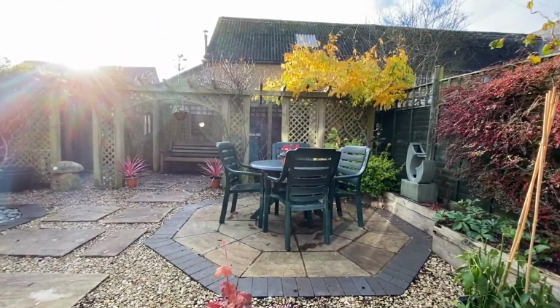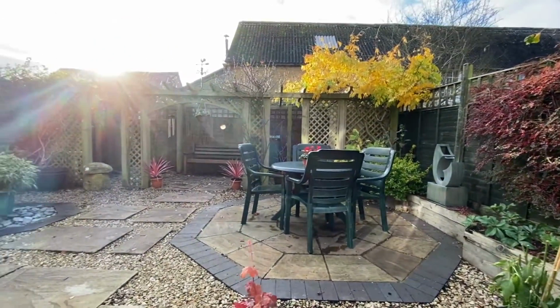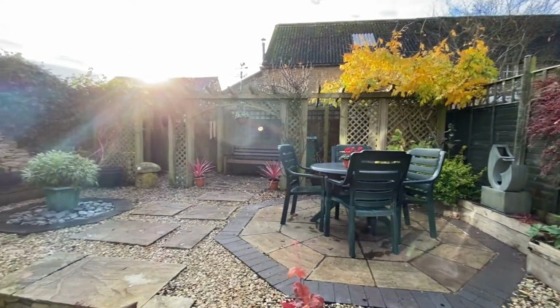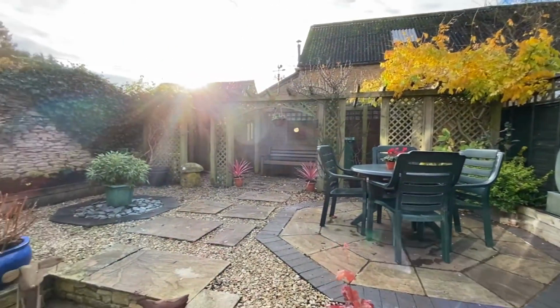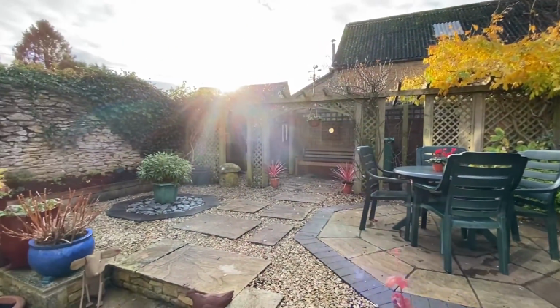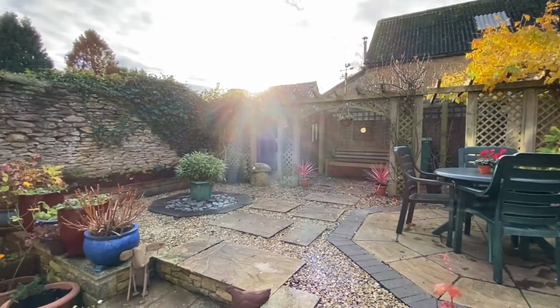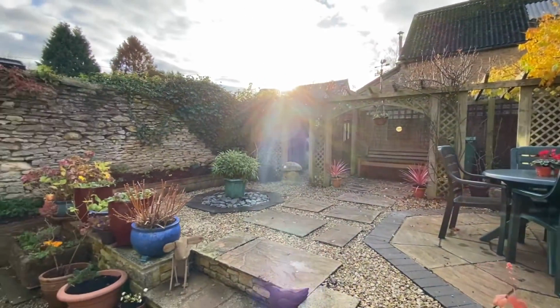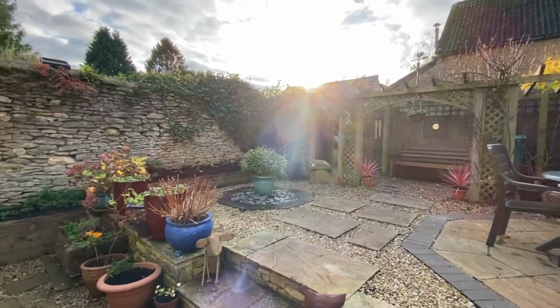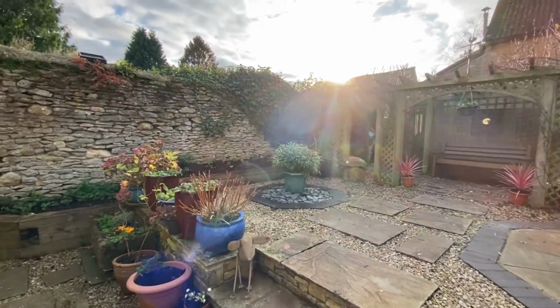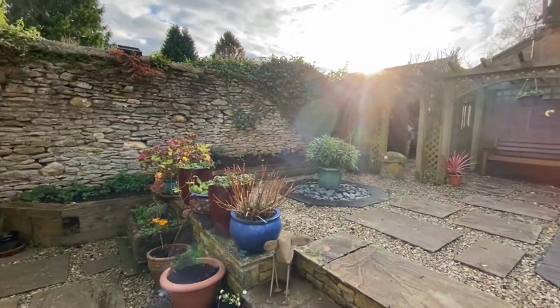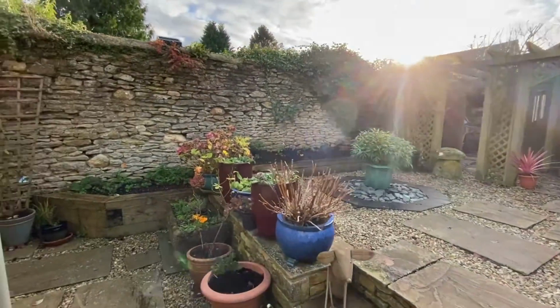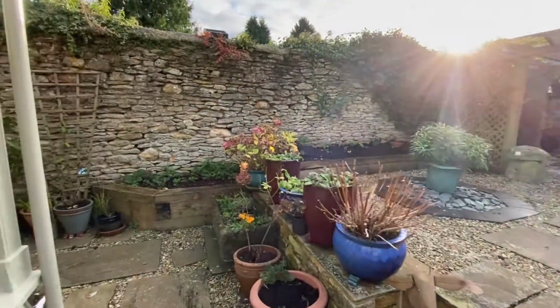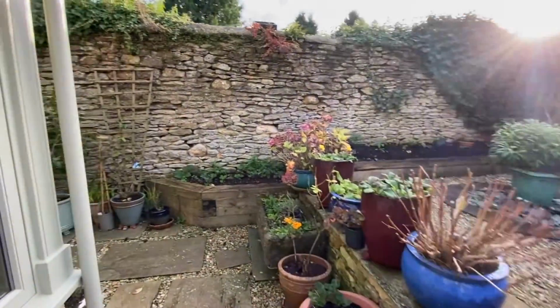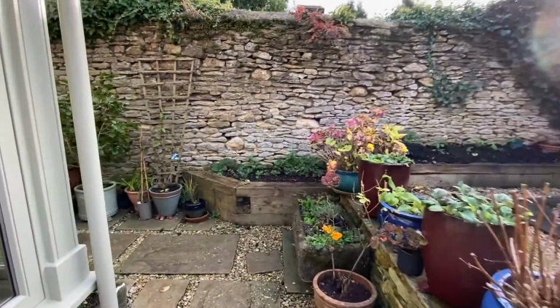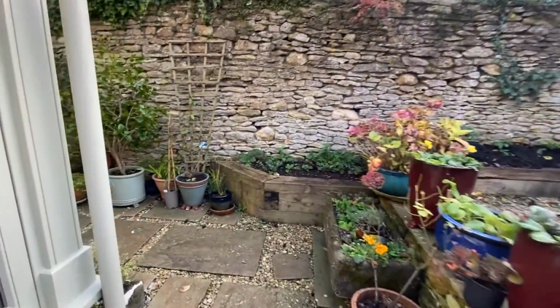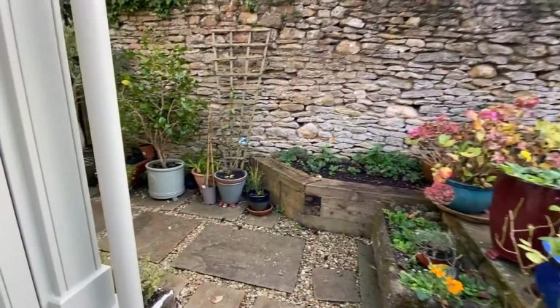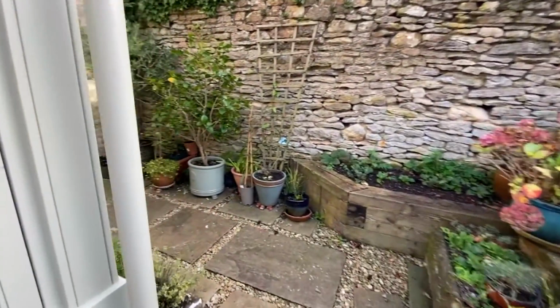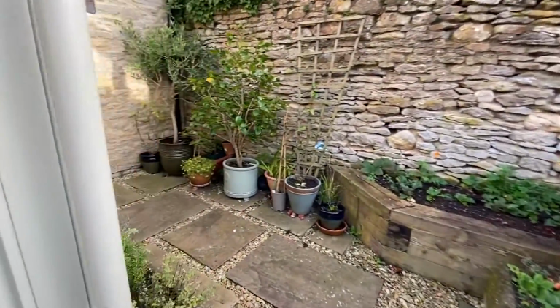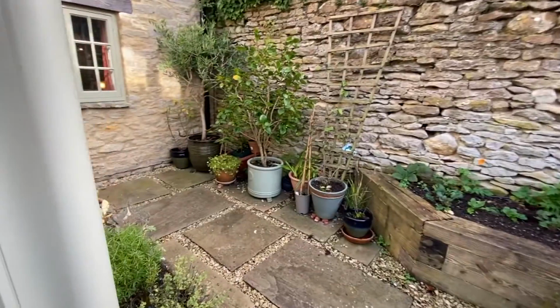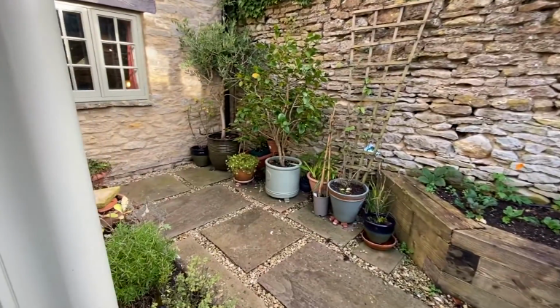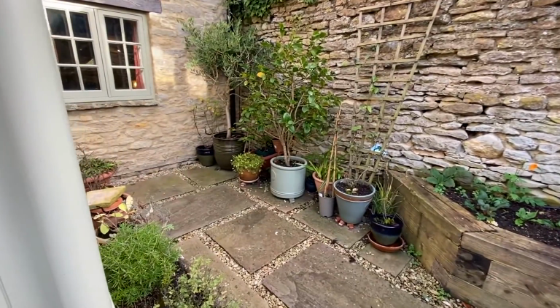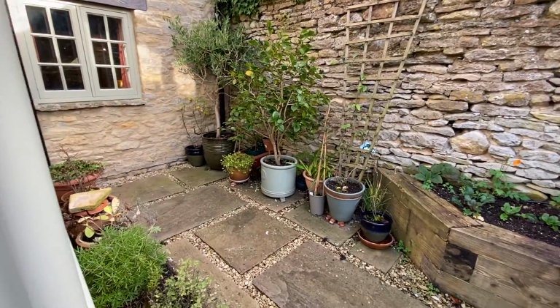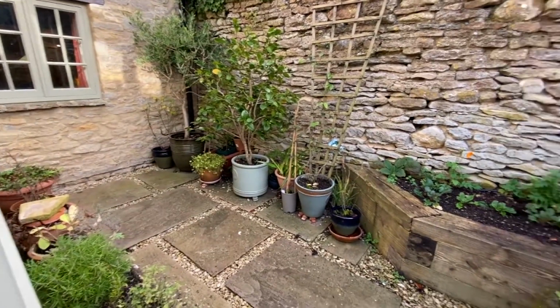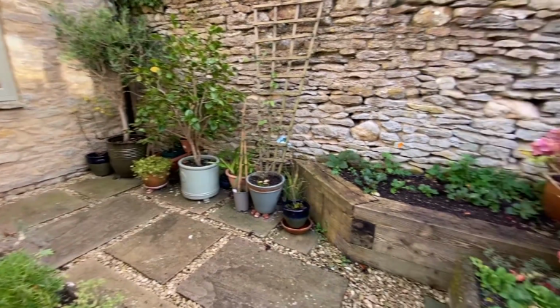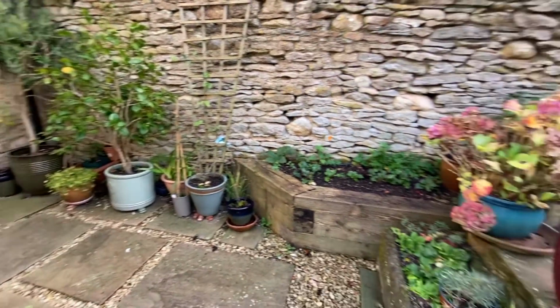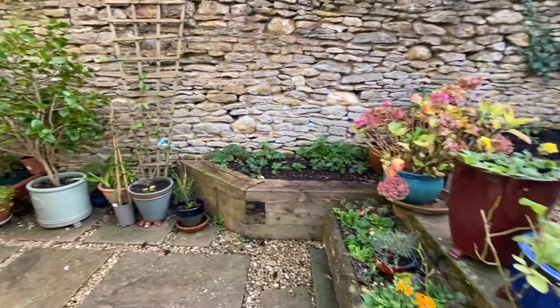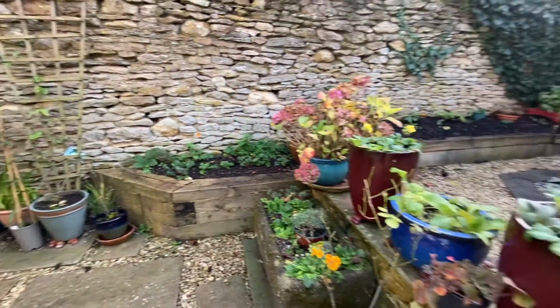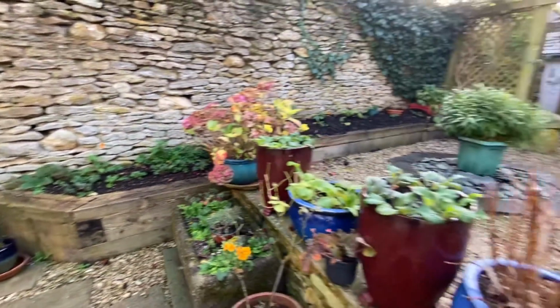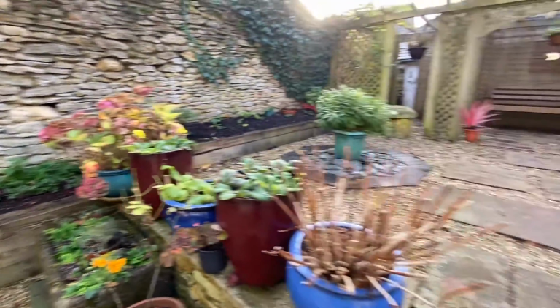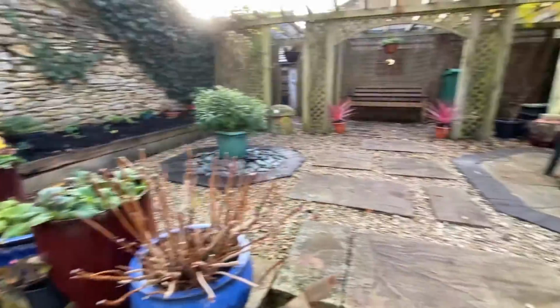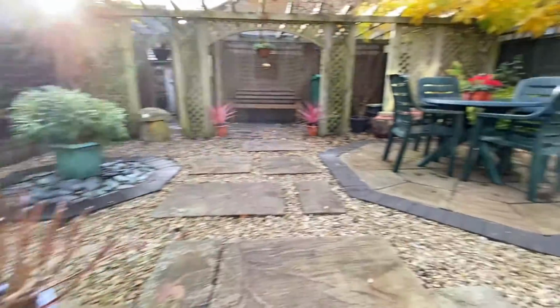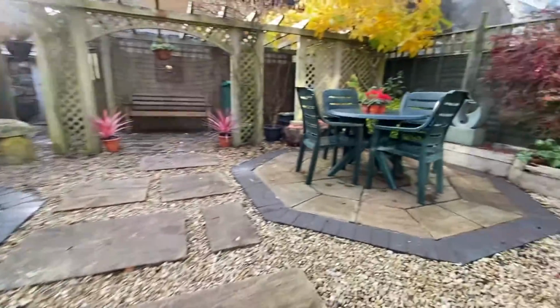Outside, the rear garden has pedestrian access and is well enclosed, offering a good degree of privacy. There is a generous paved patio area, a covered seating area, various shrub borders, and an outbuilding which was the original wash house, with electricity also.